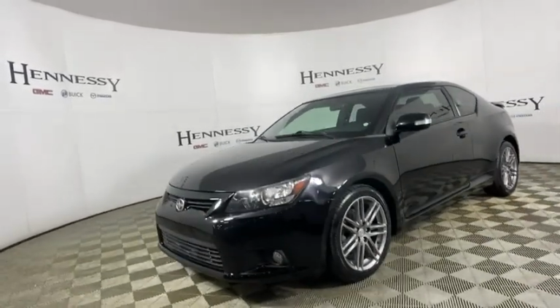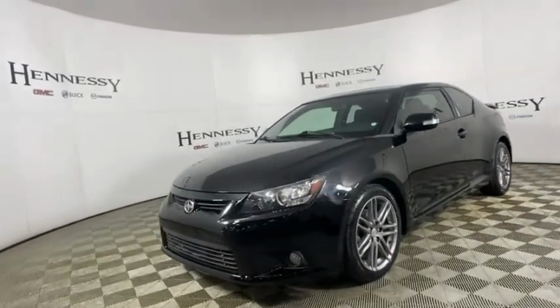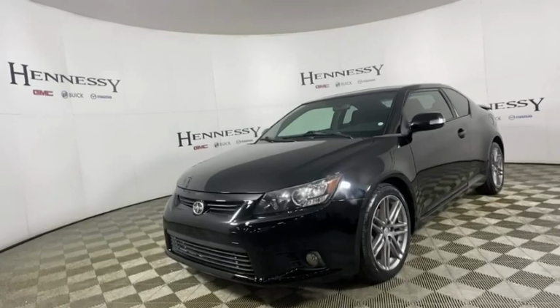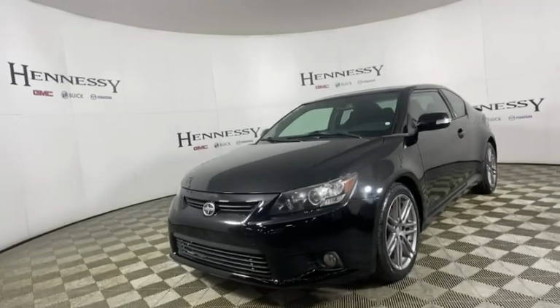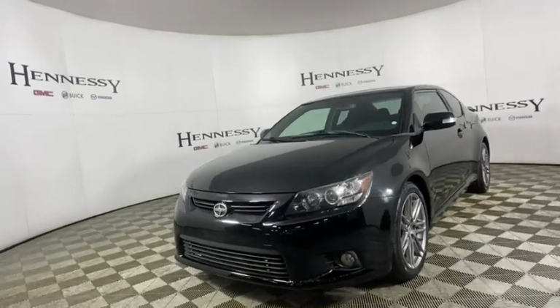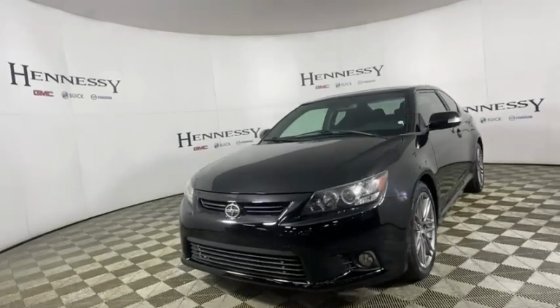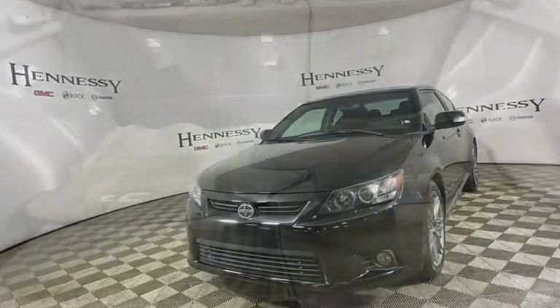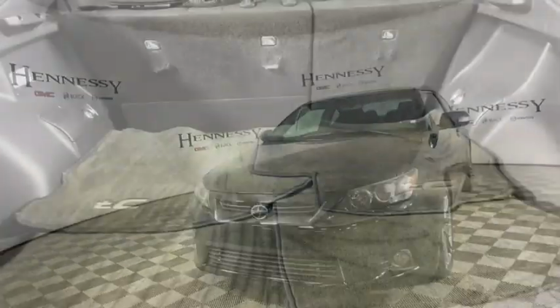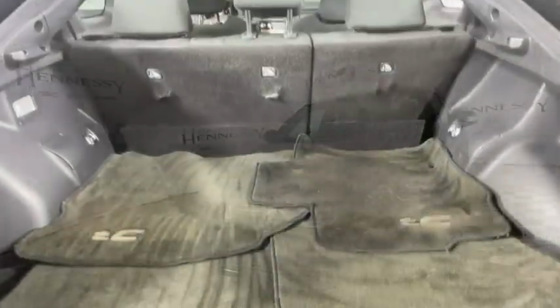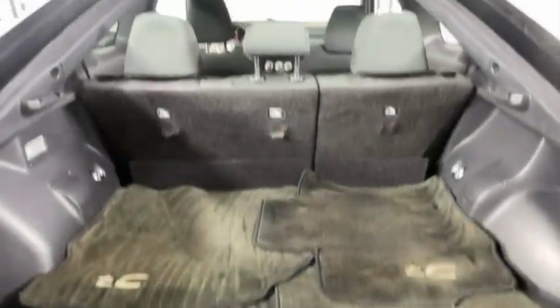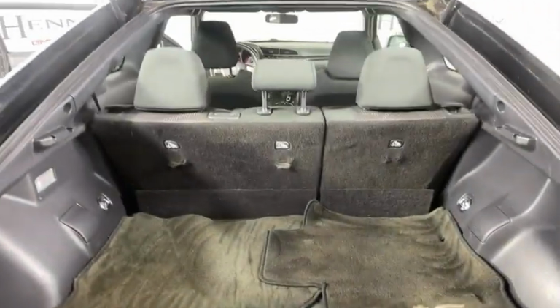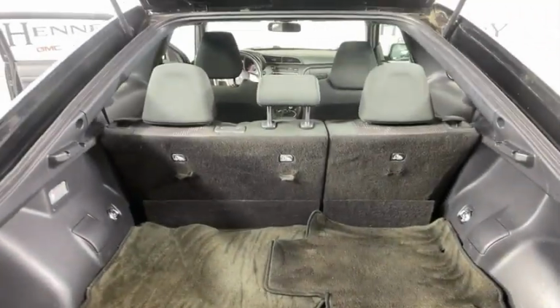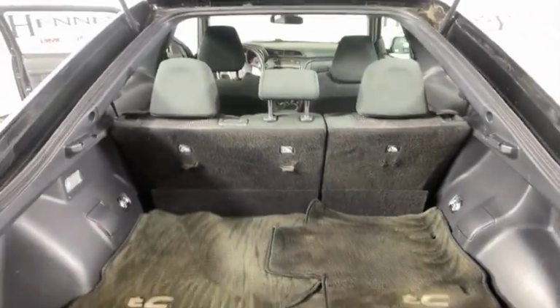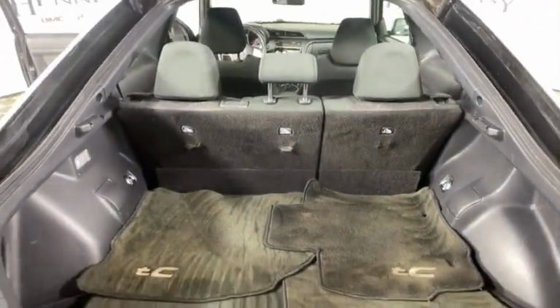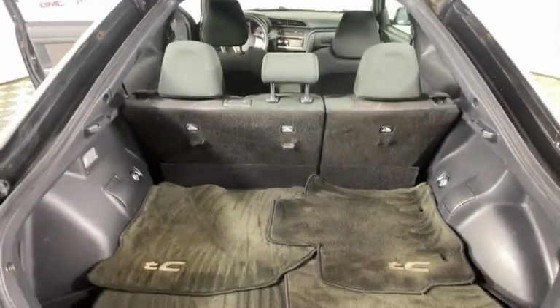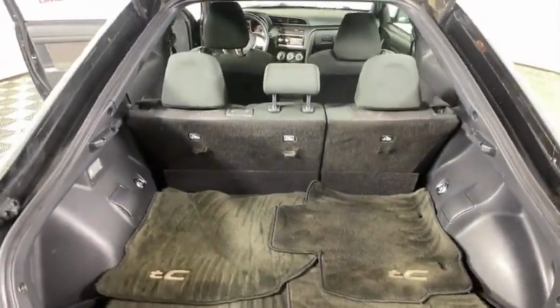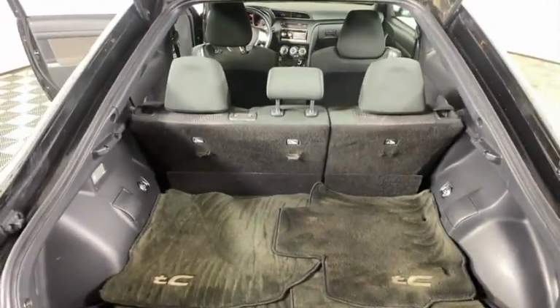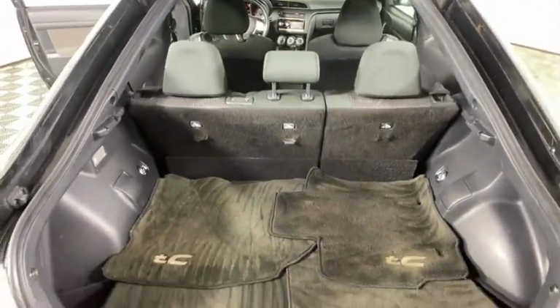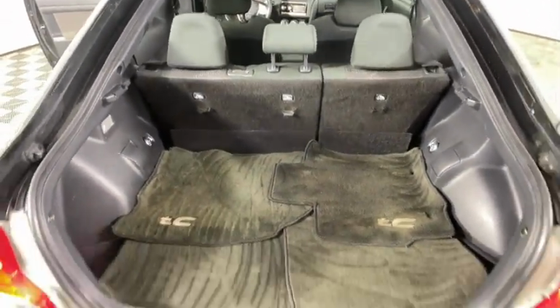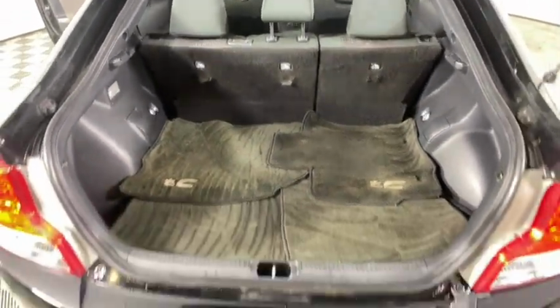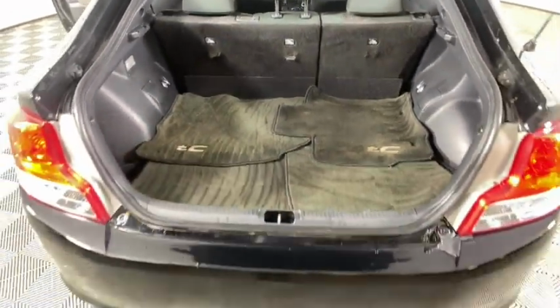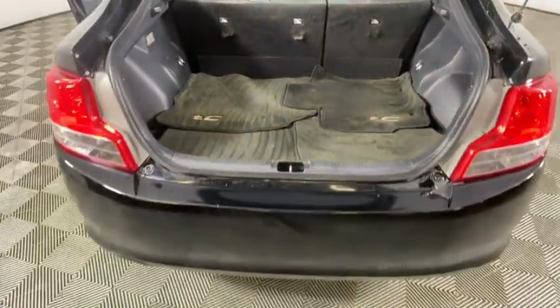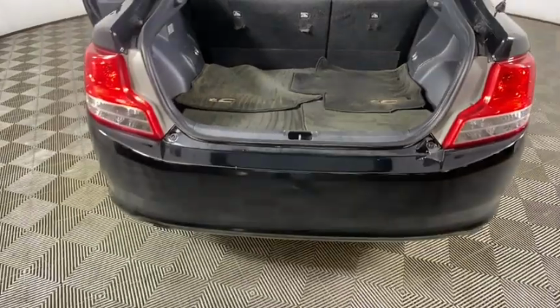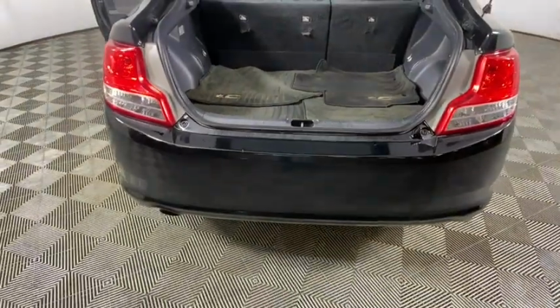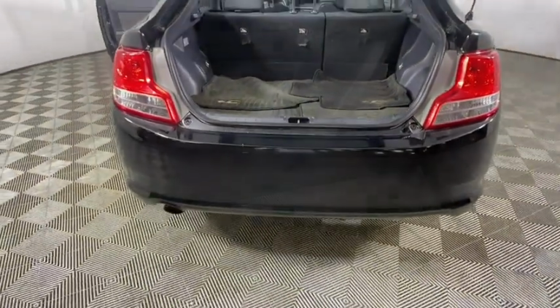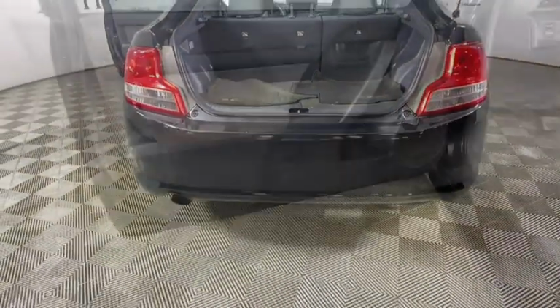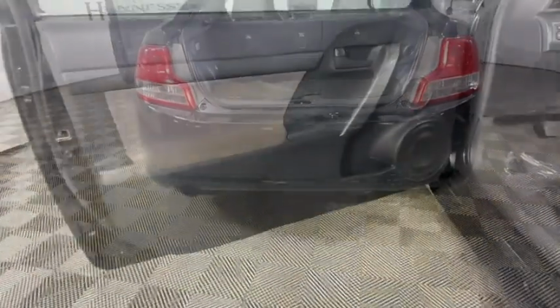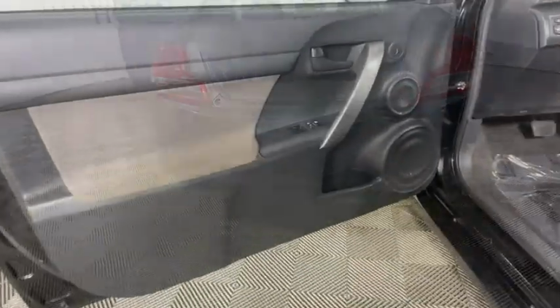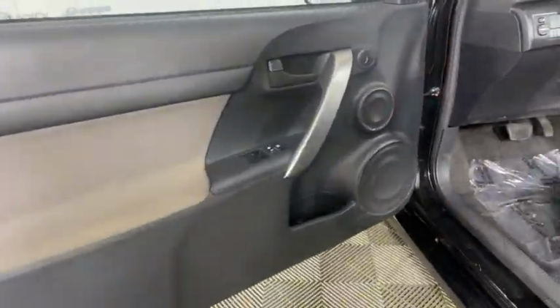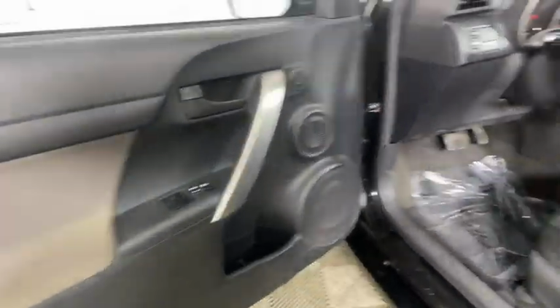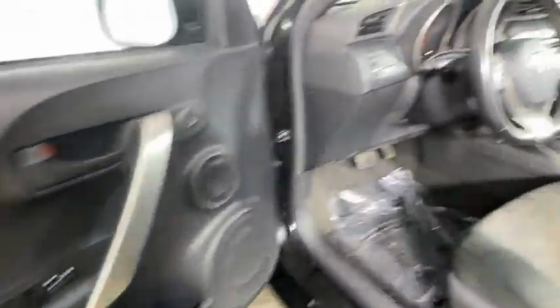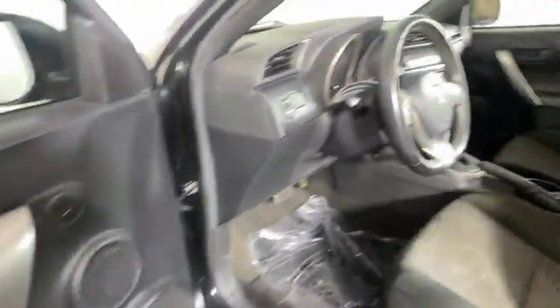Power moonroof, tachometer, remote keyless entry, panic alarm, brake assist, tilt steering wheel, driver vanity mirror, front bucket seats.